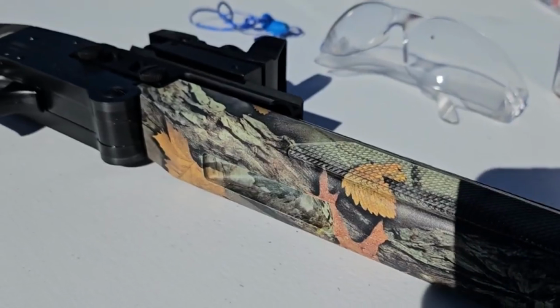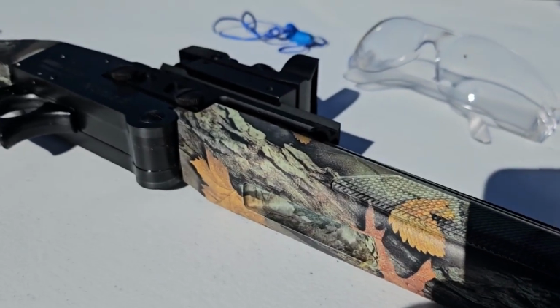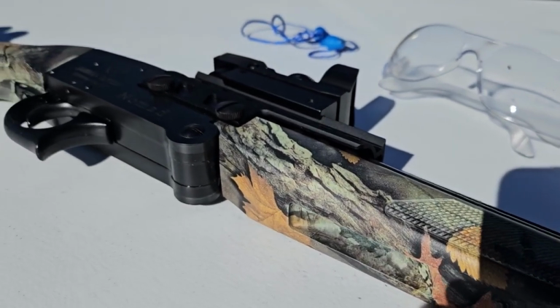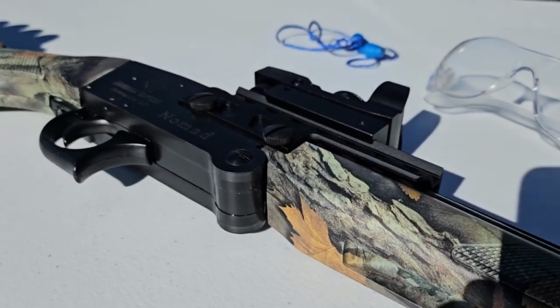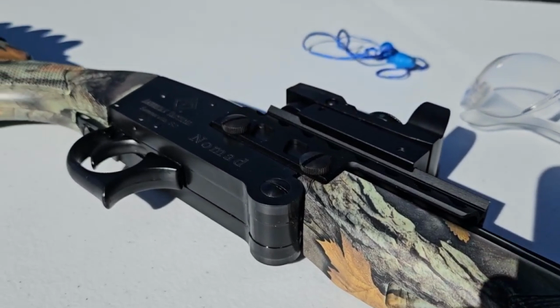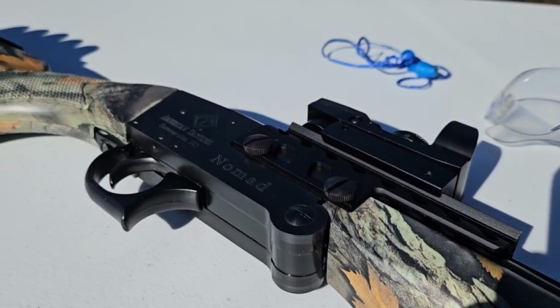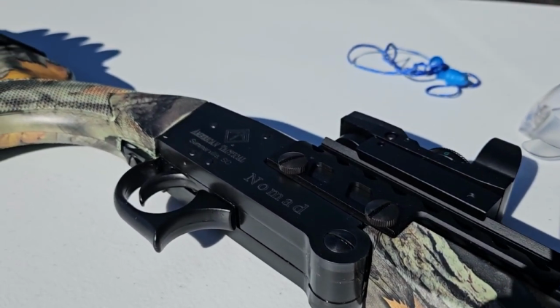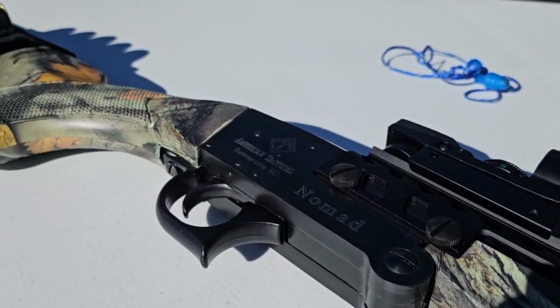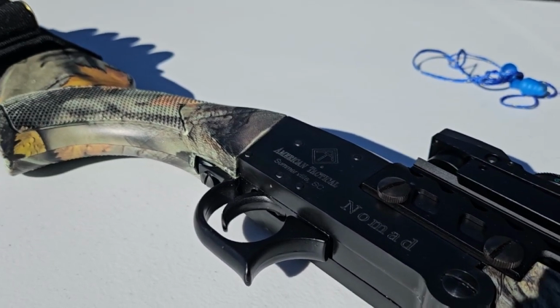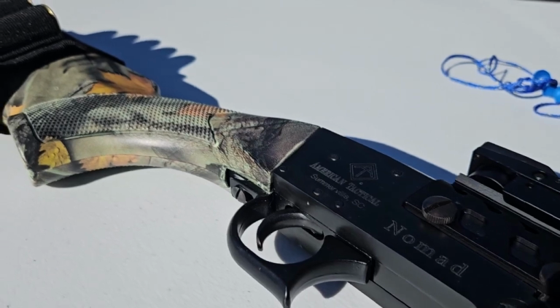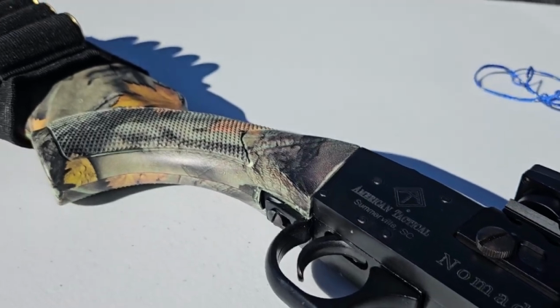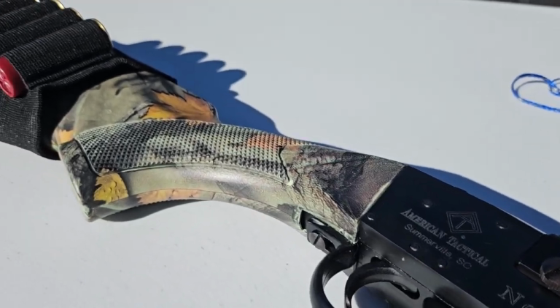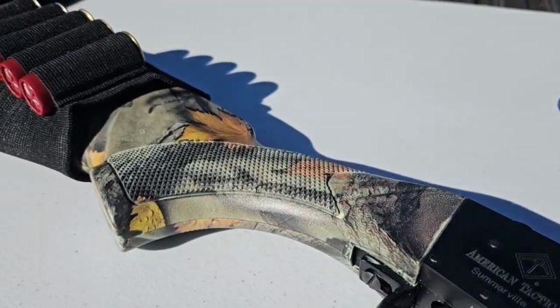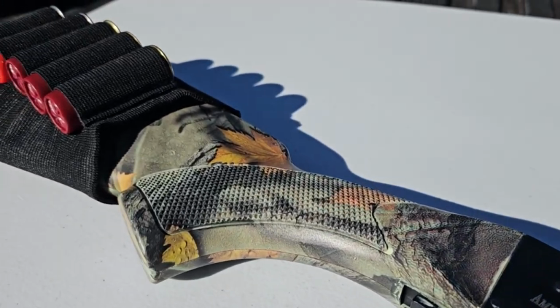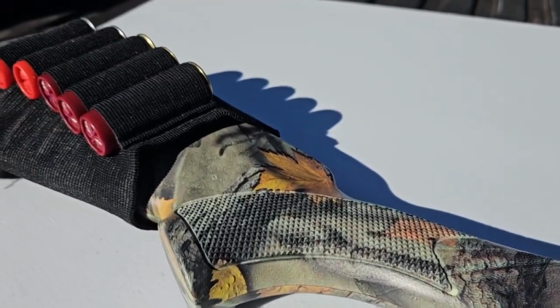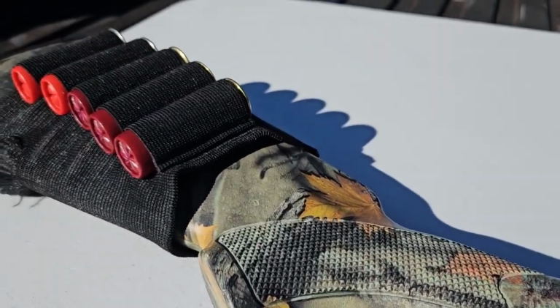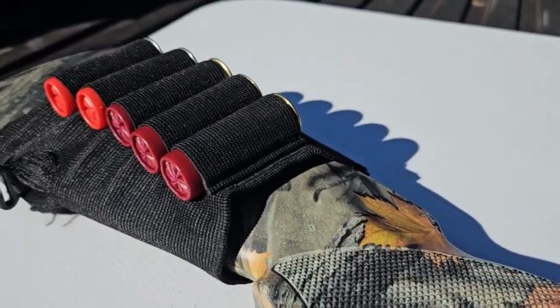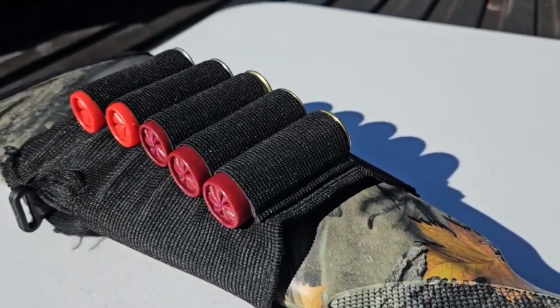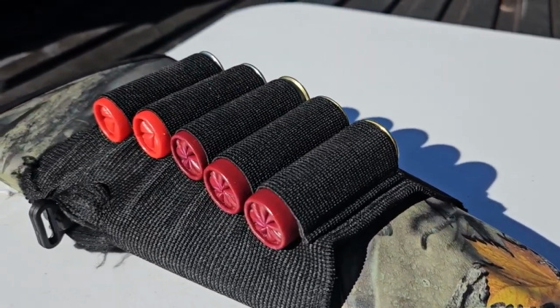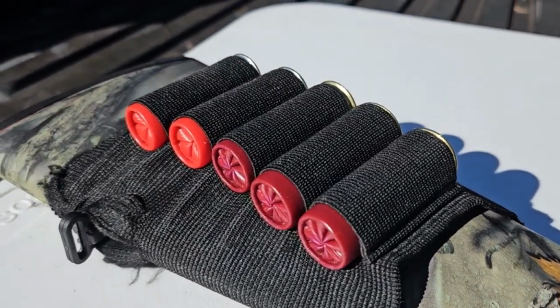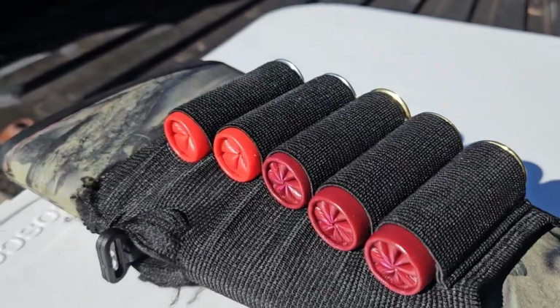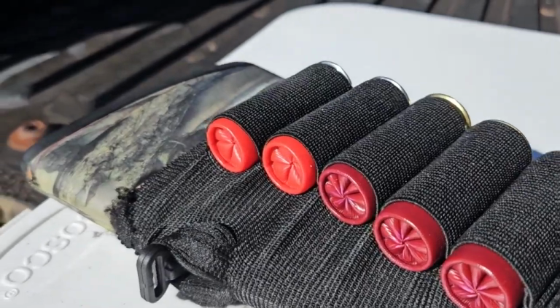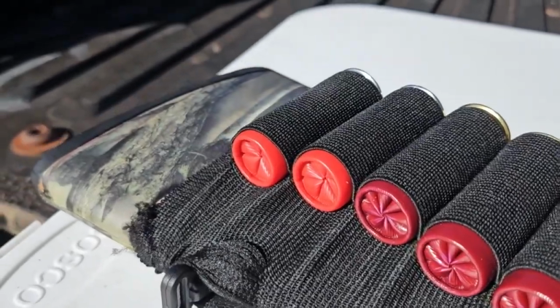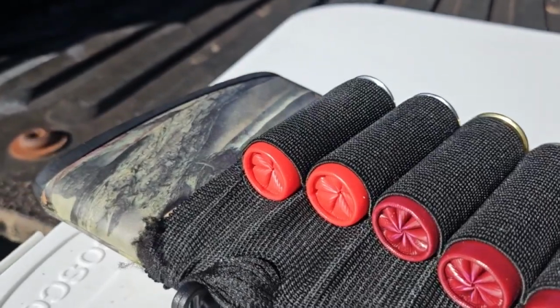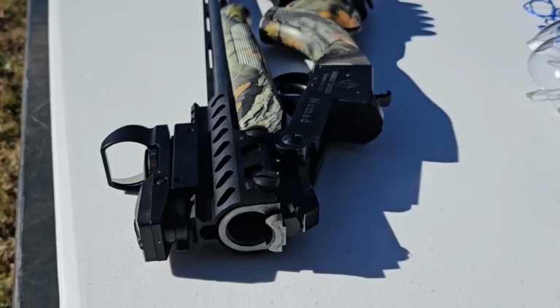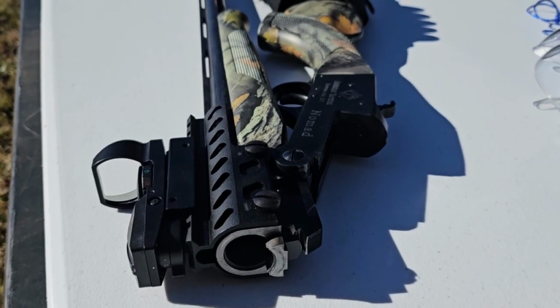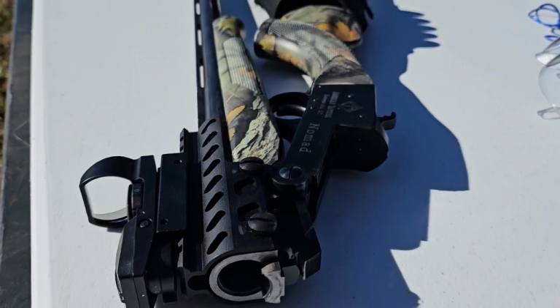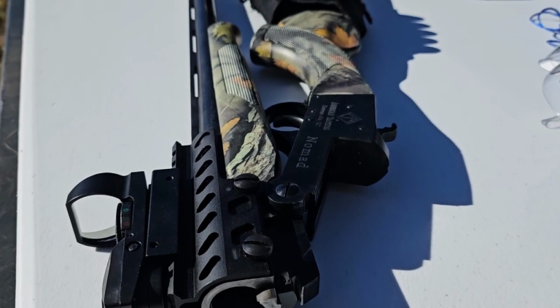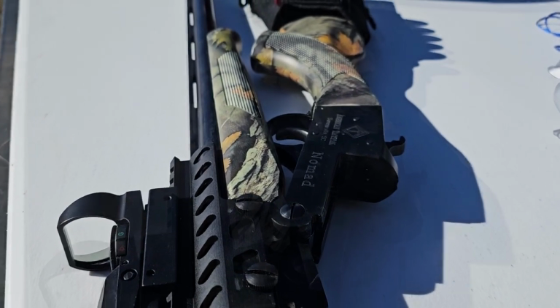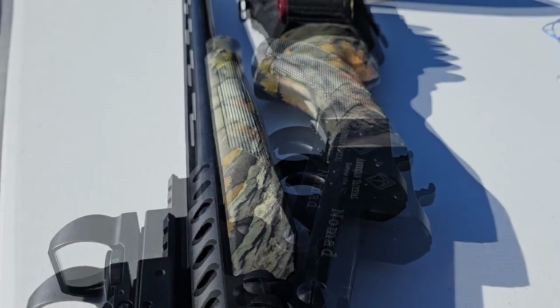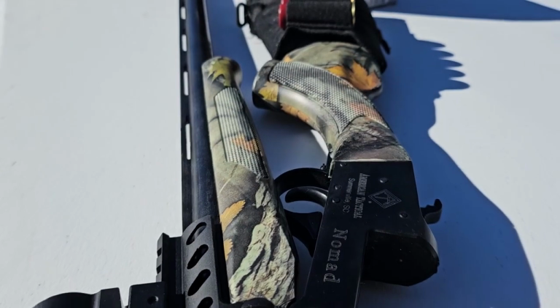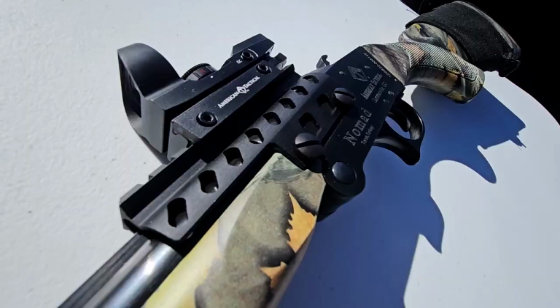Single shot shotguns have been around for a long time, so they are not obsolete. So if you're thinking about buying your first shotgun, I suggest going with an ATI Nomad 12 gauge, 20 gauge, or 410 to learn how to use a shotgun and learn how to use it properly.